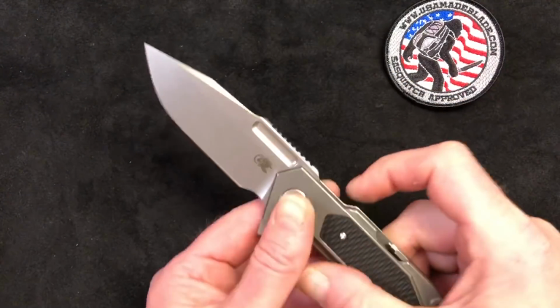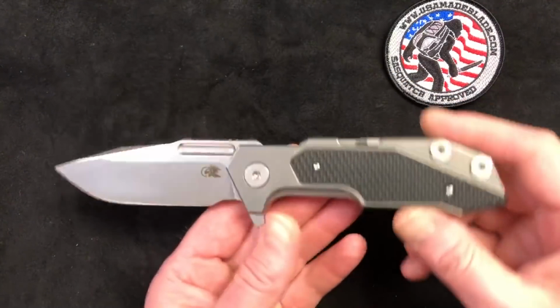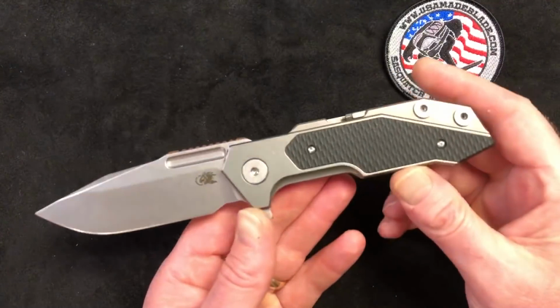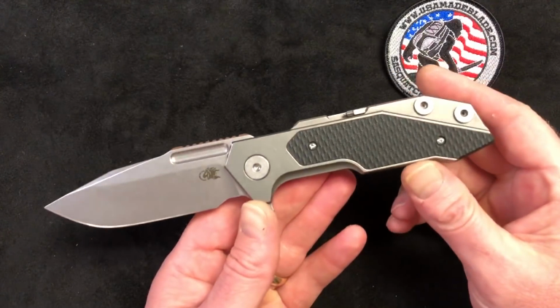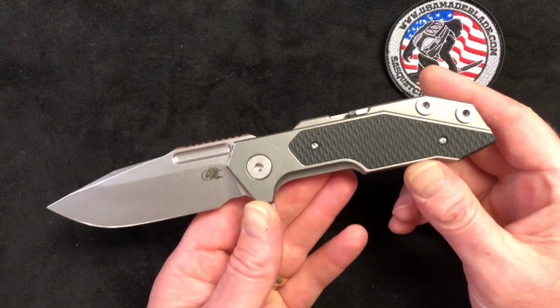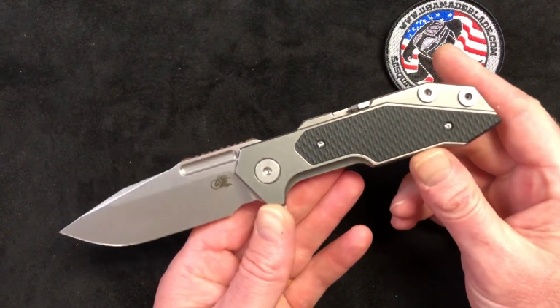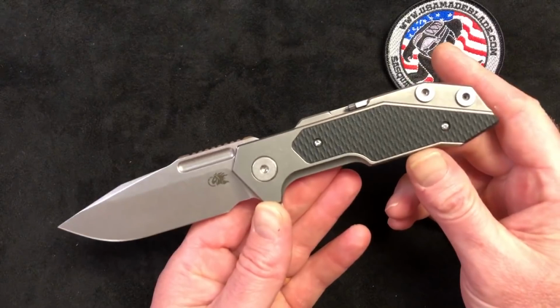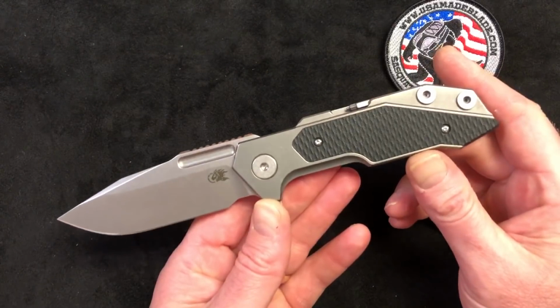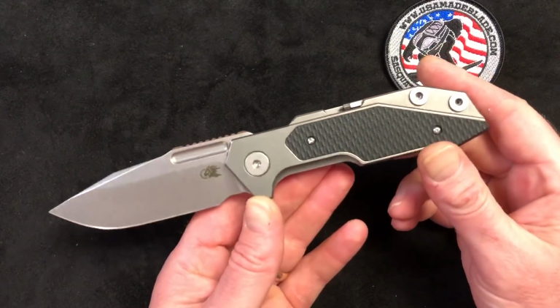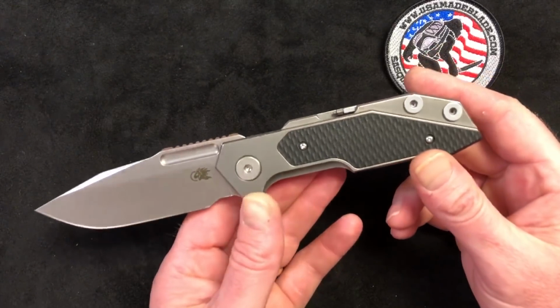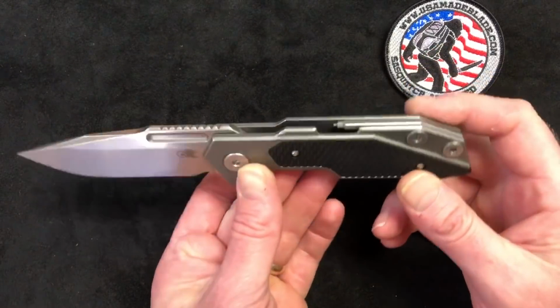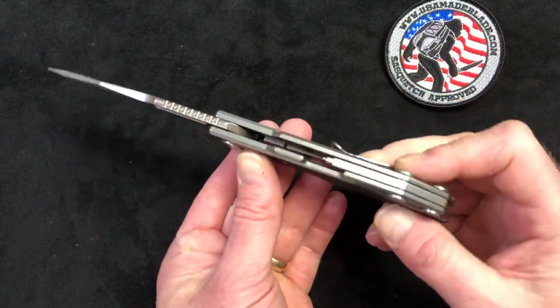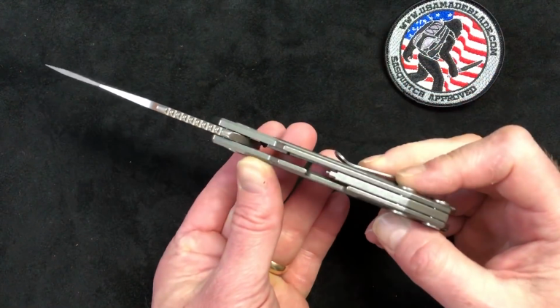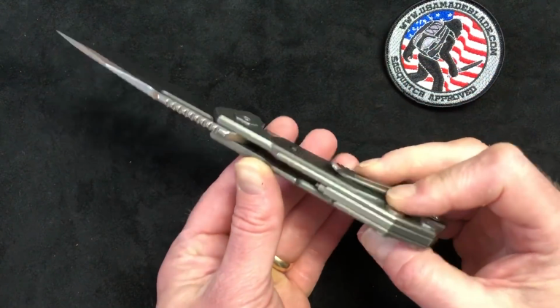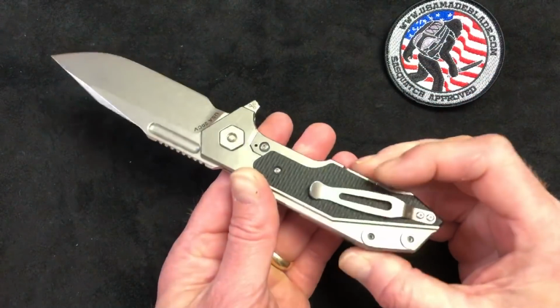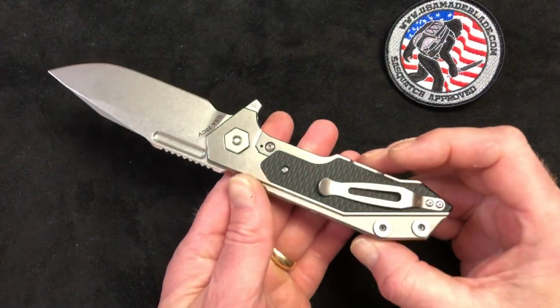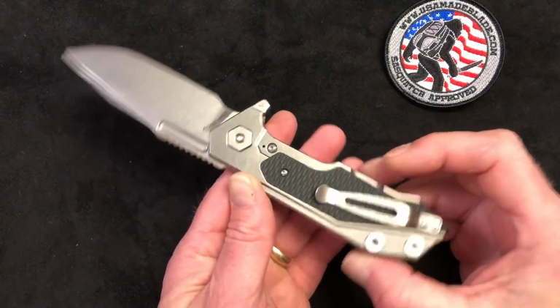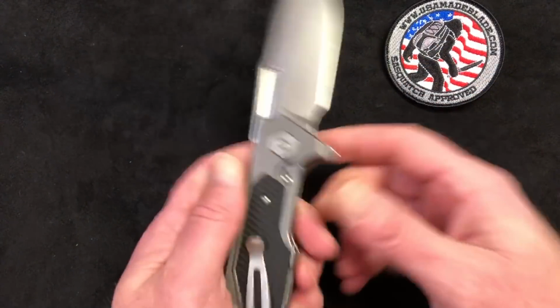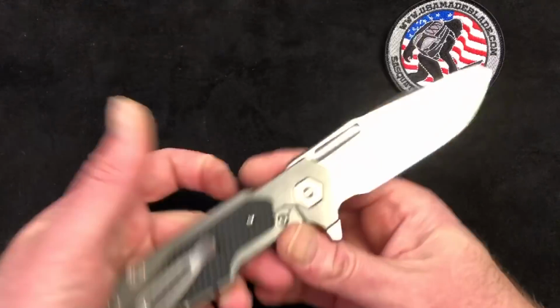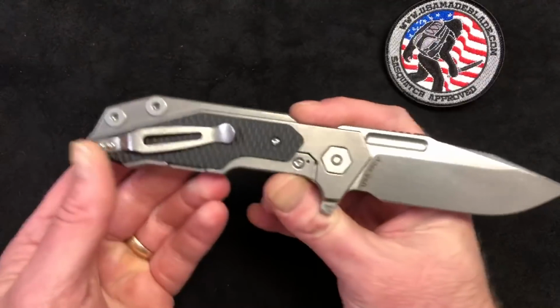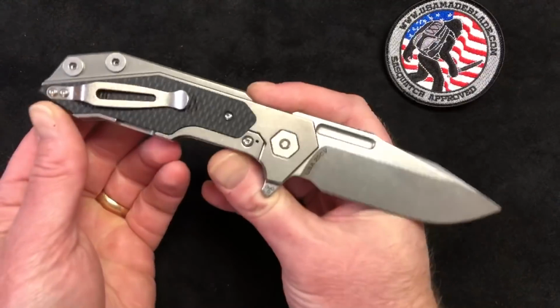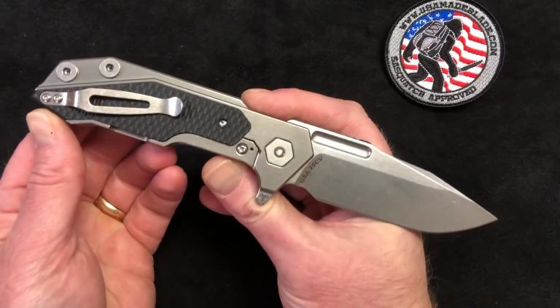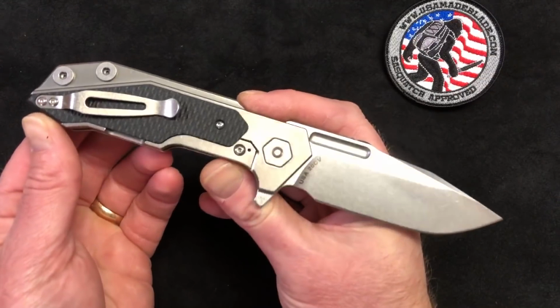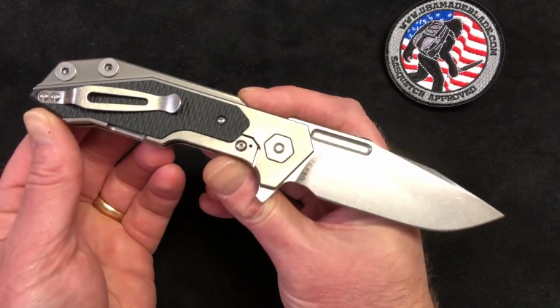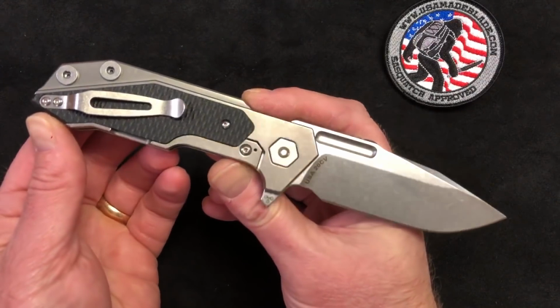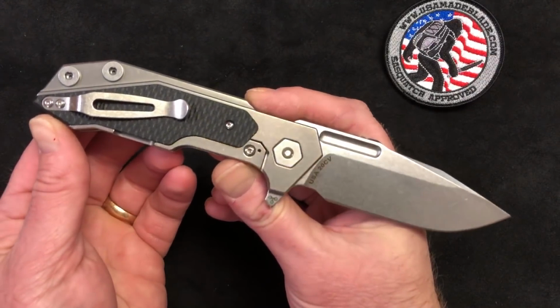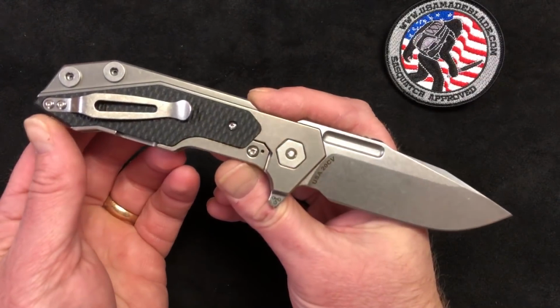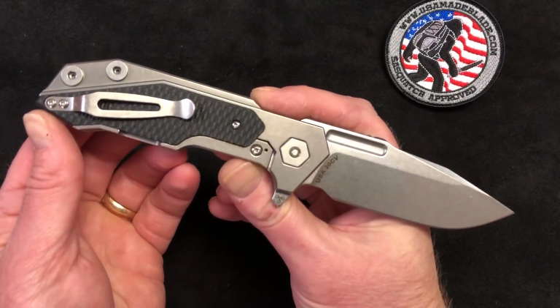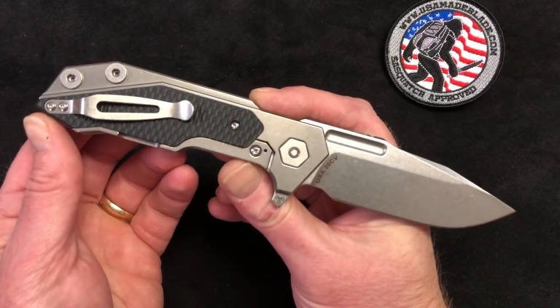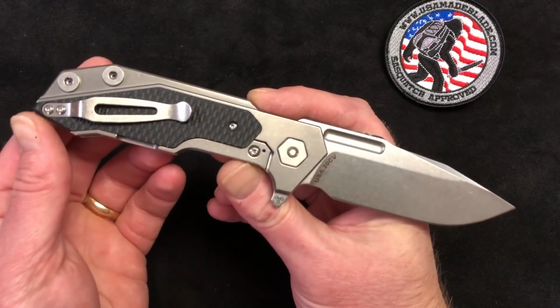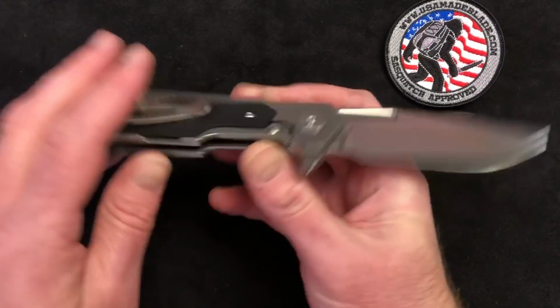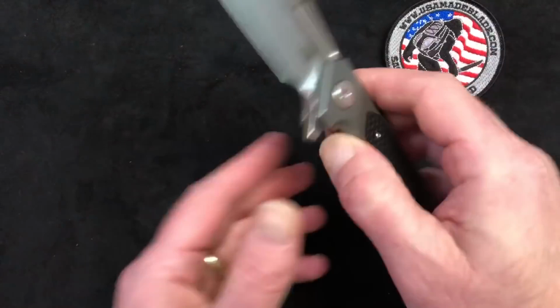It won most innovative knife design of the year for 2018, and for good reason. I mean, just a fantastic design. Everything on this knife is just absolutely killer. It's really, really well done.